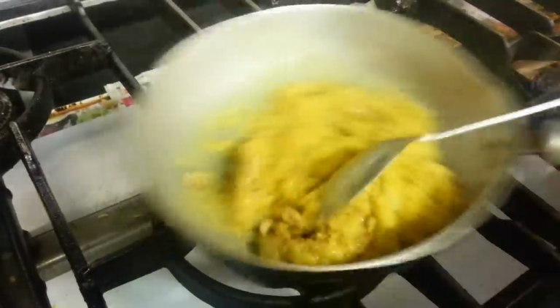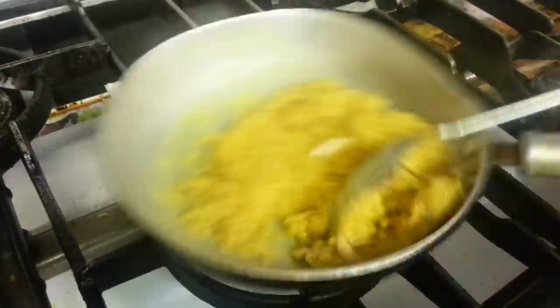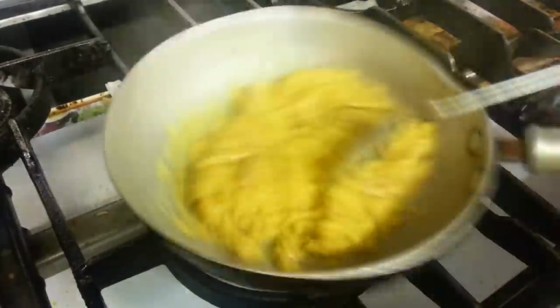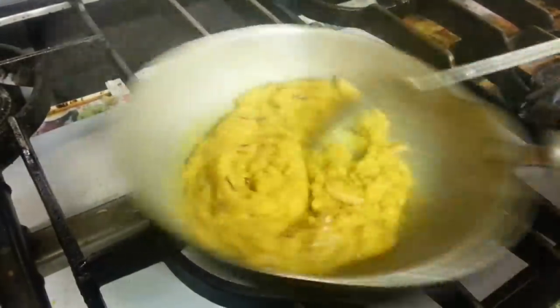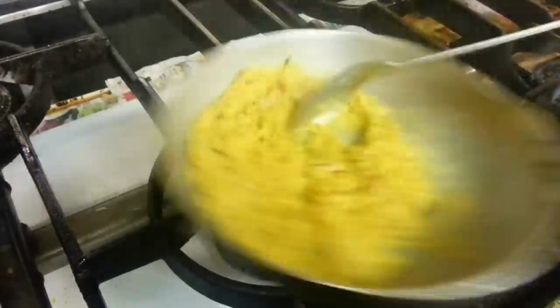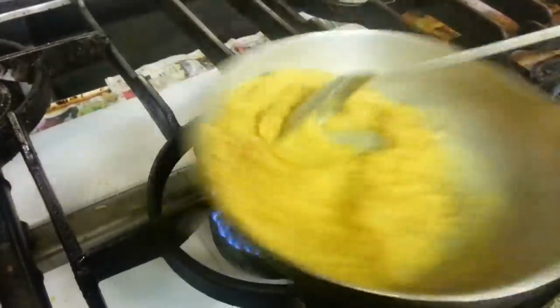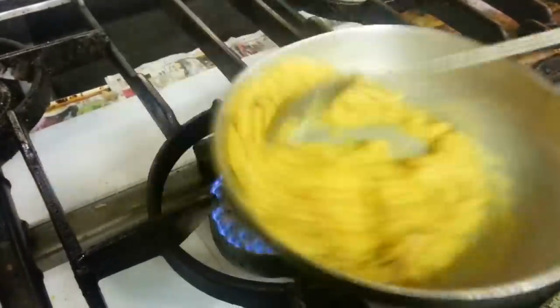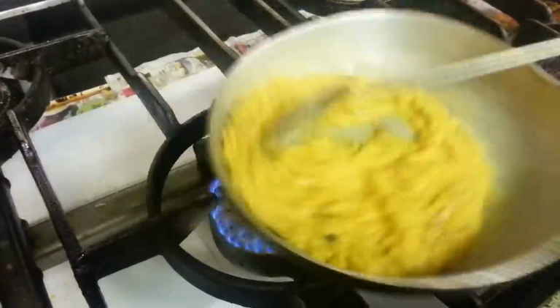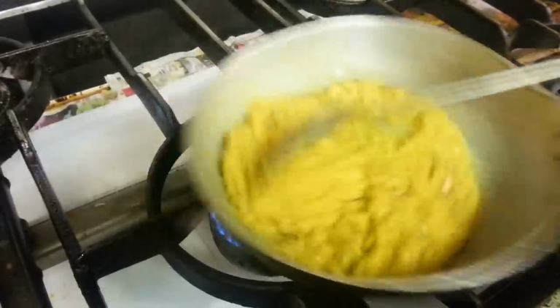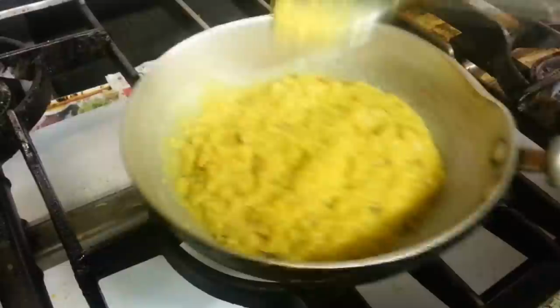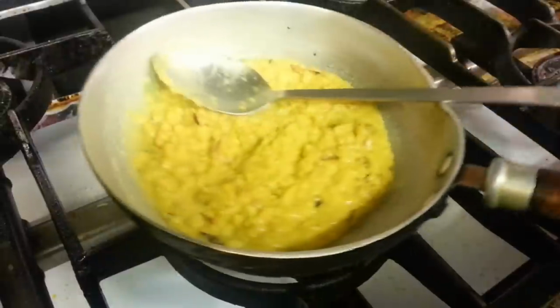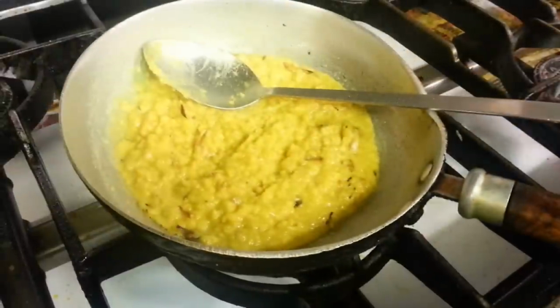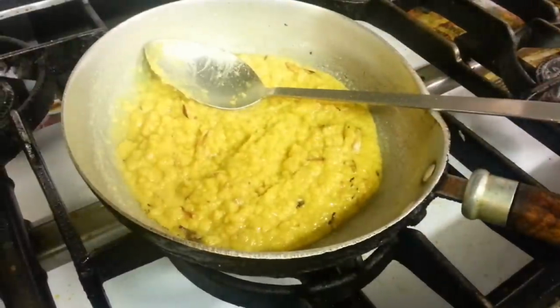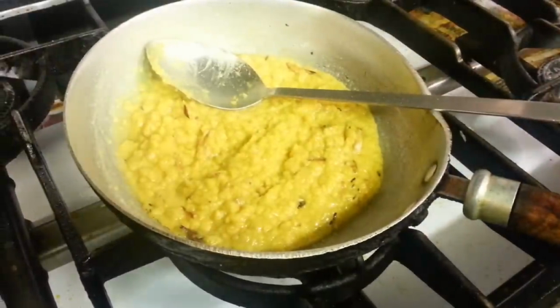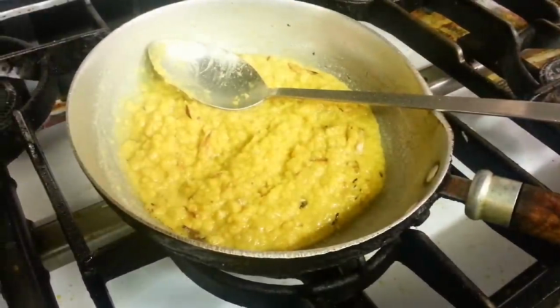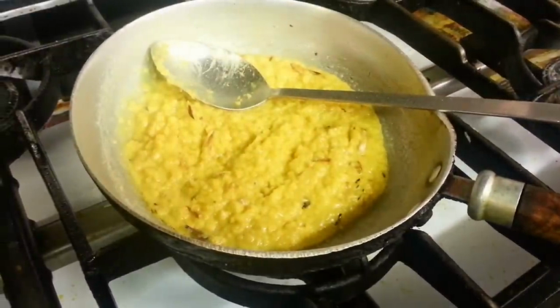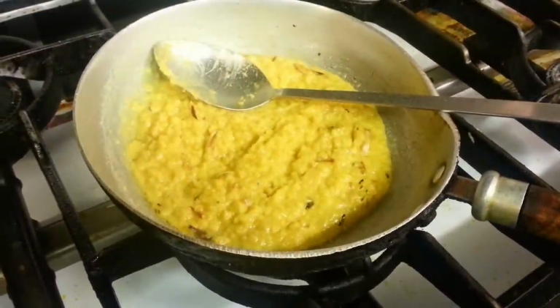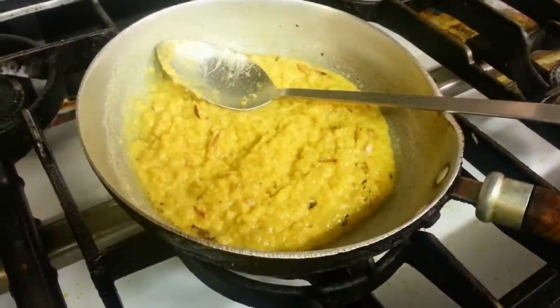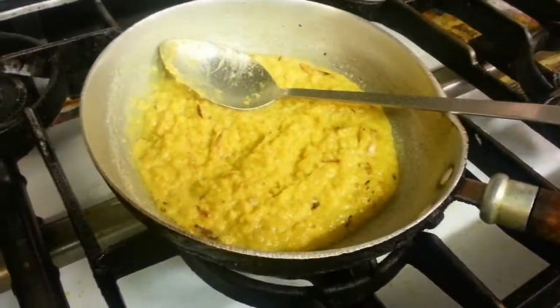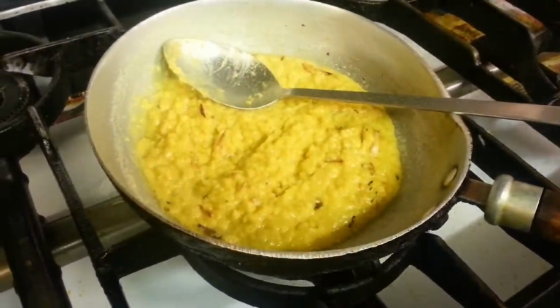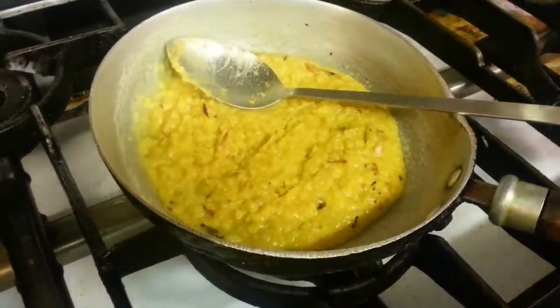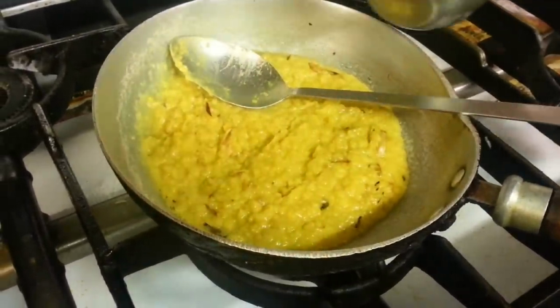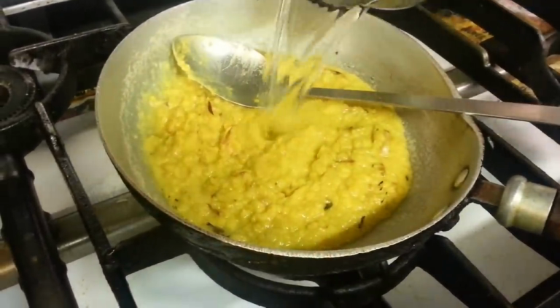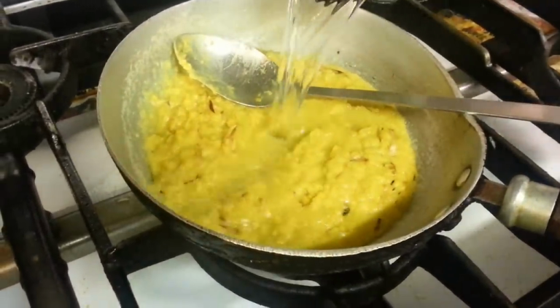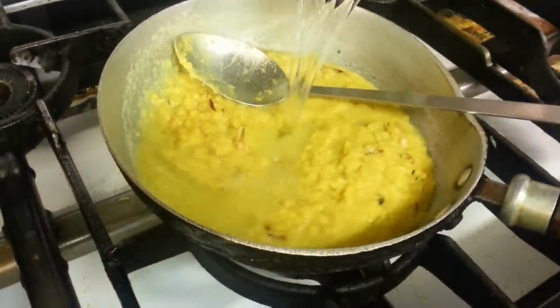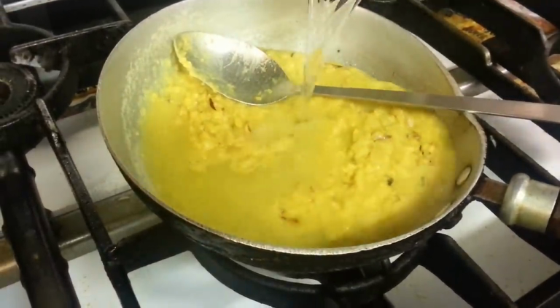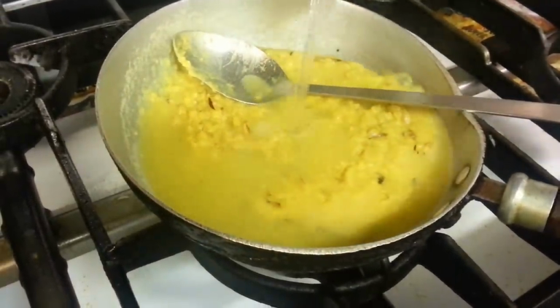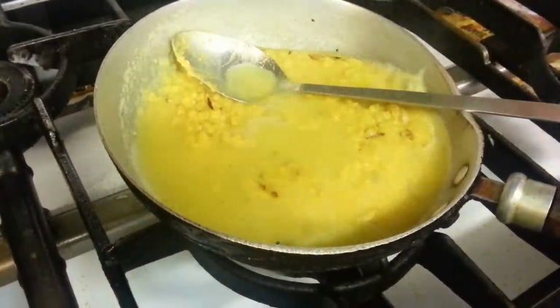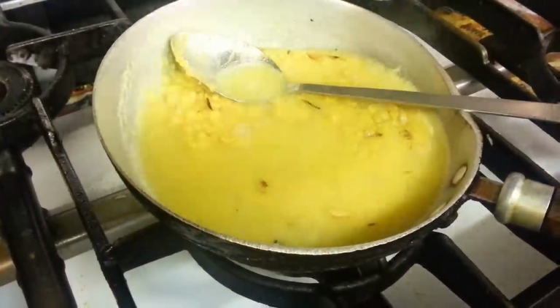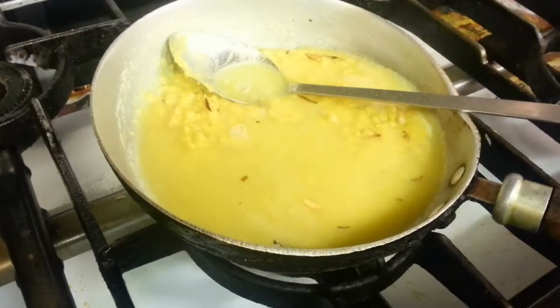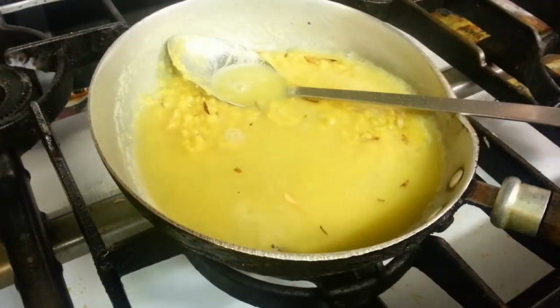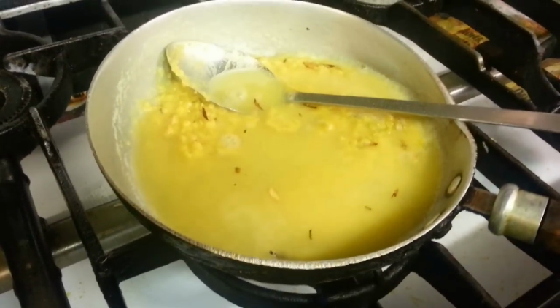There's some salt — the pinkest salt there — and there's some water added in as well.